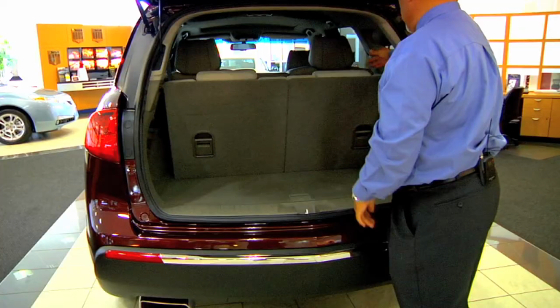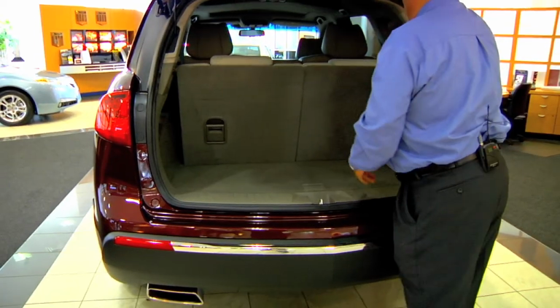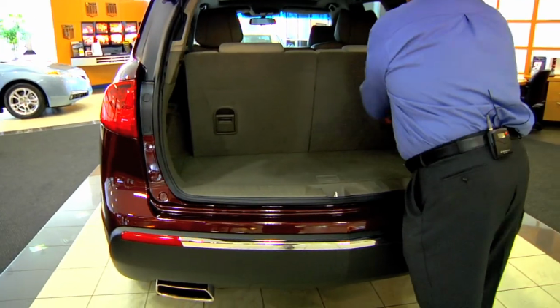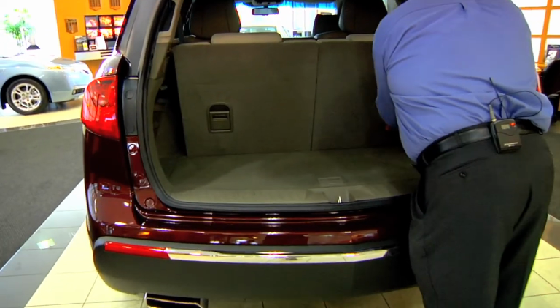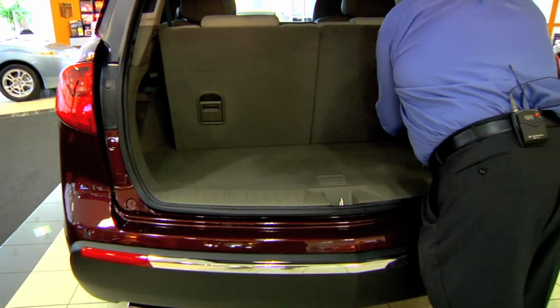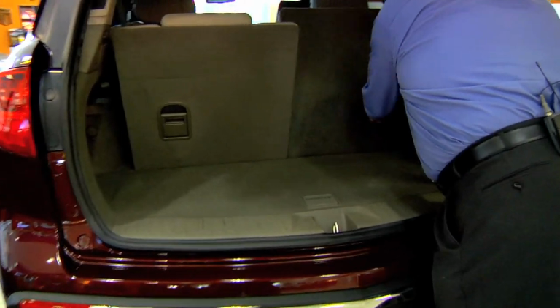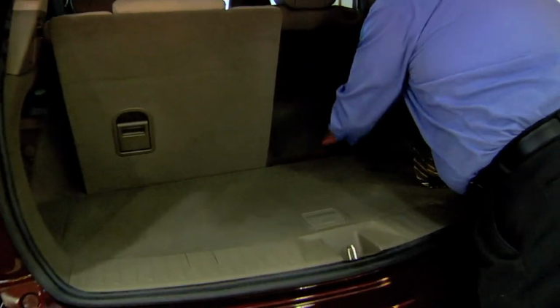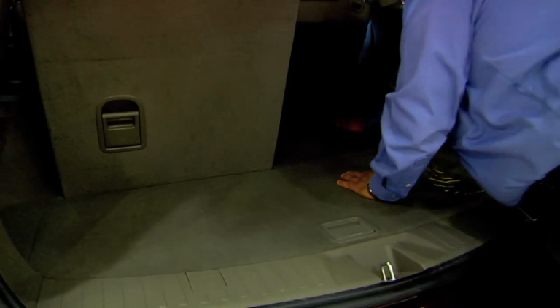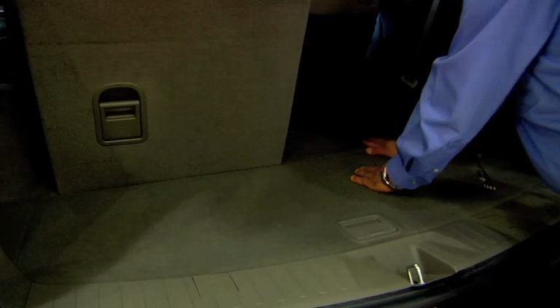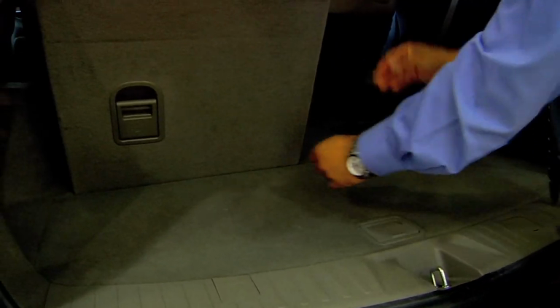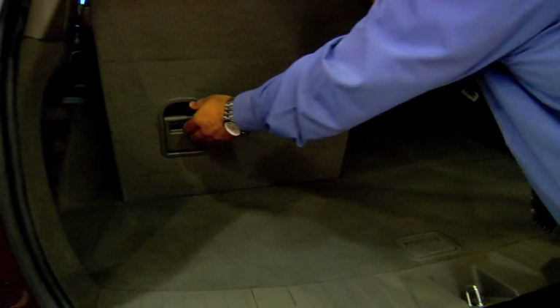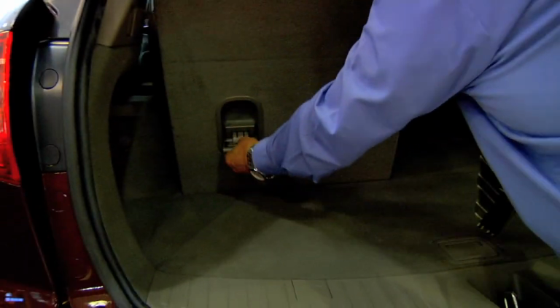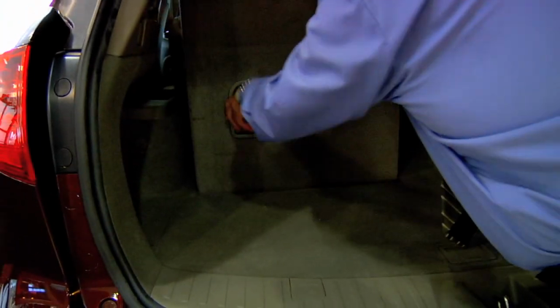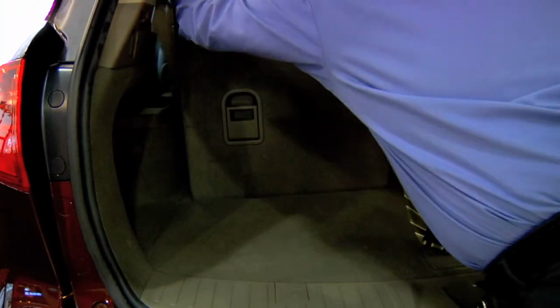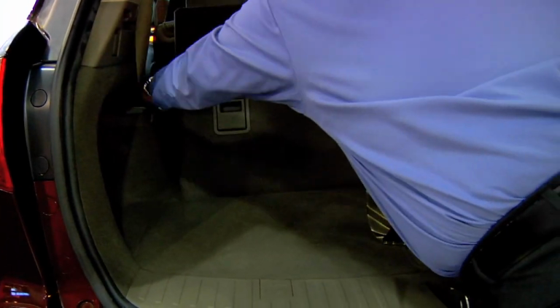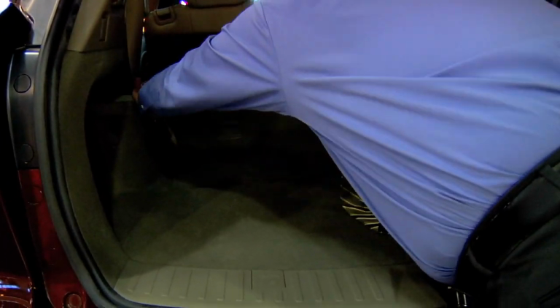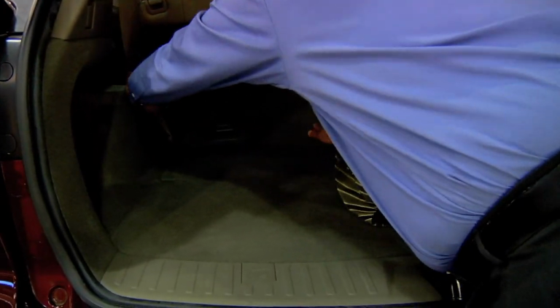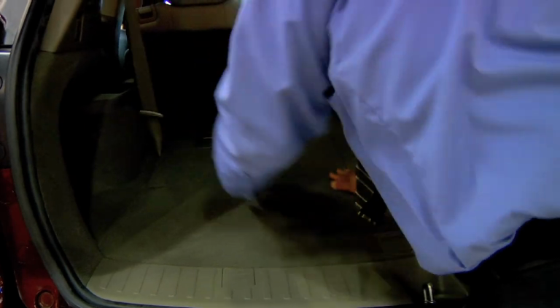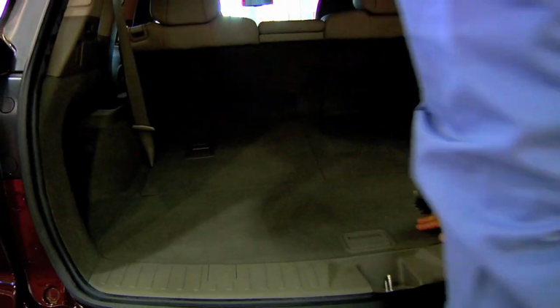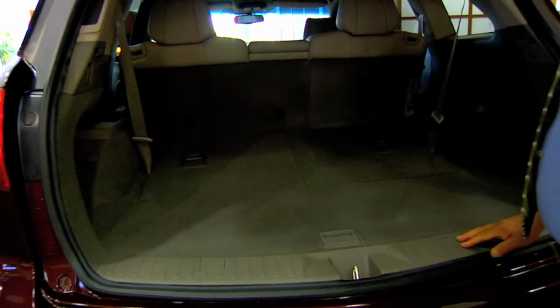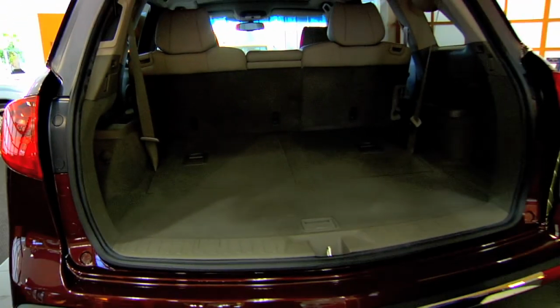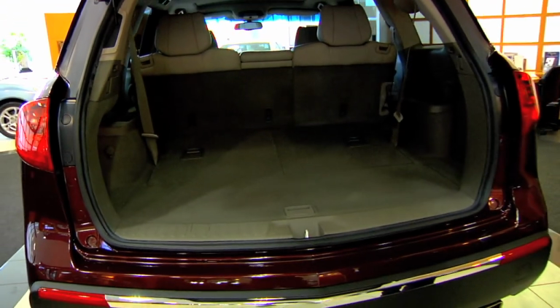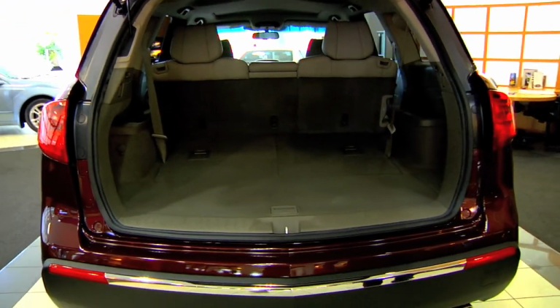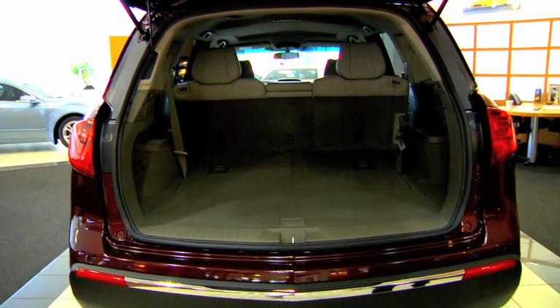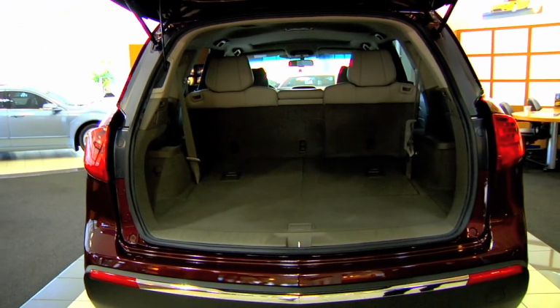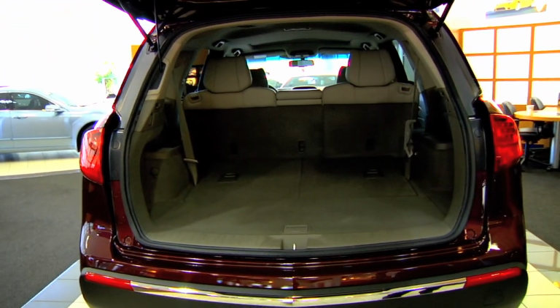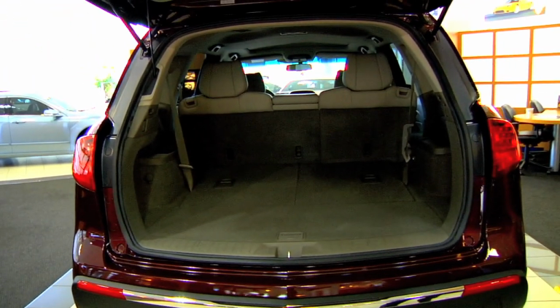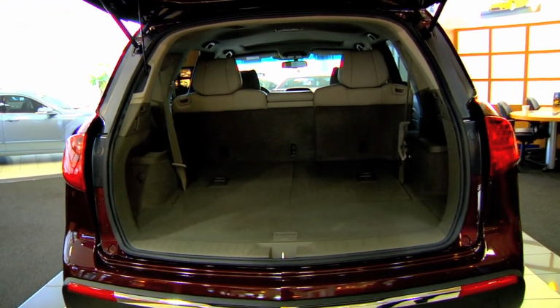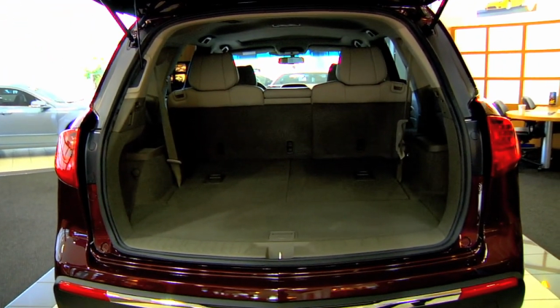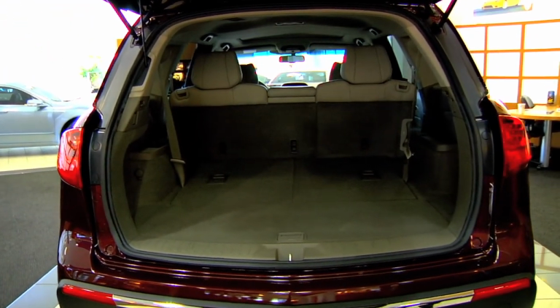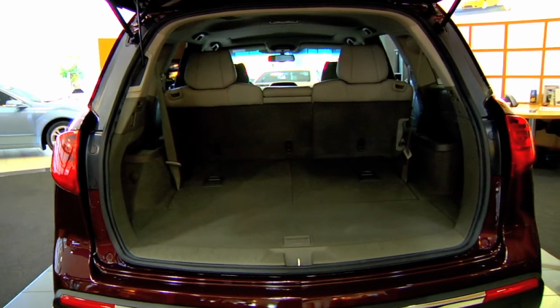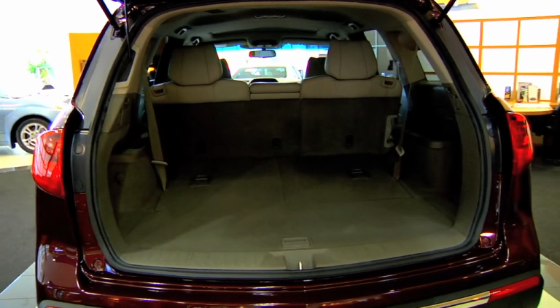In addition to that, as we drop the third row here, we're offering you an additional total of 147 cubic feet of space. That's a lot of room — a lot of utility in this car.